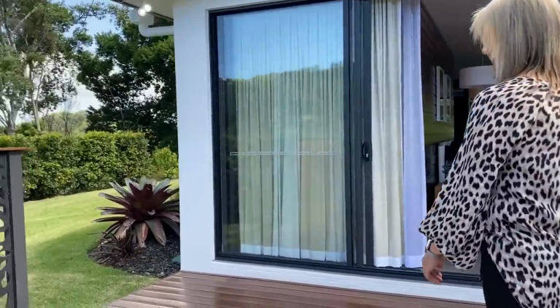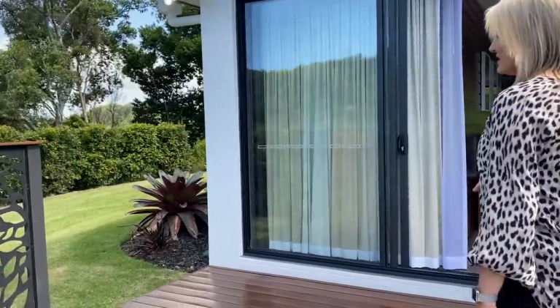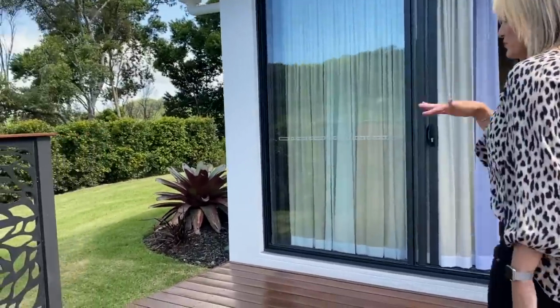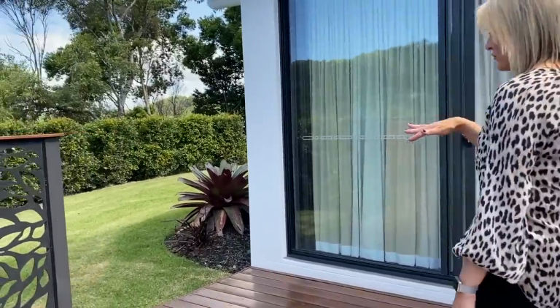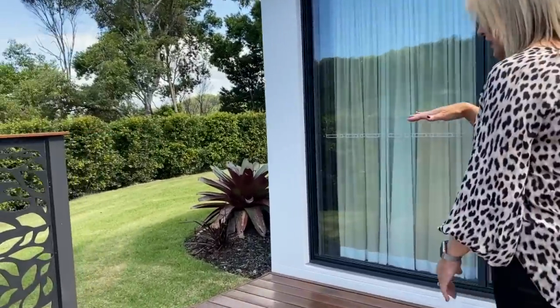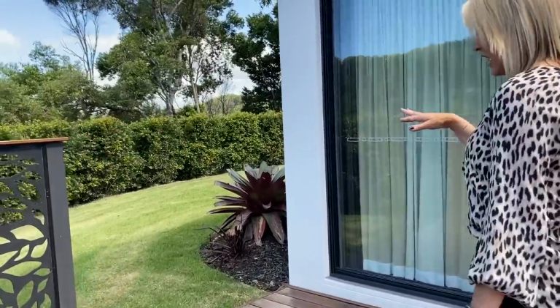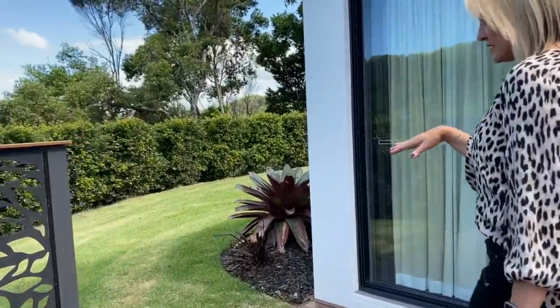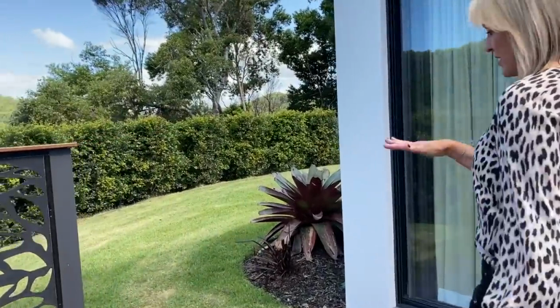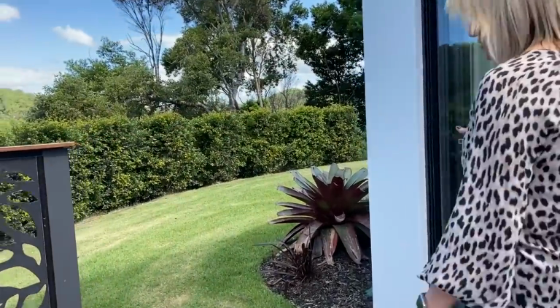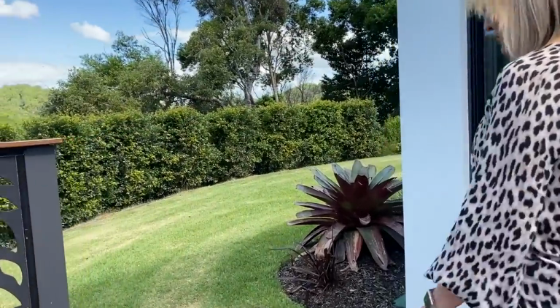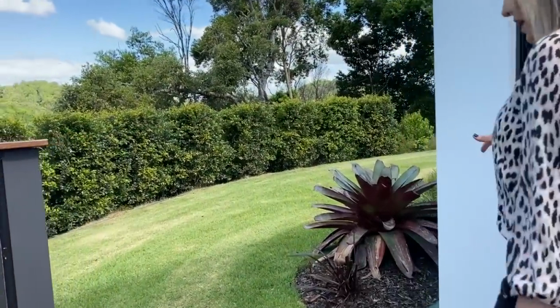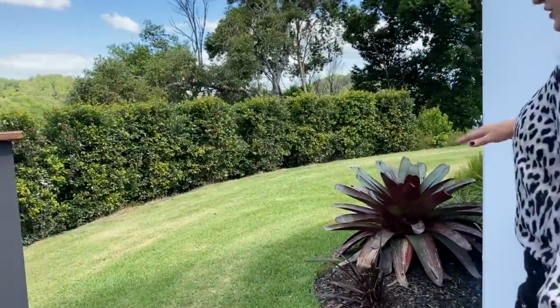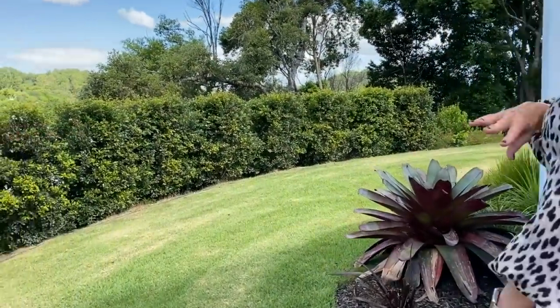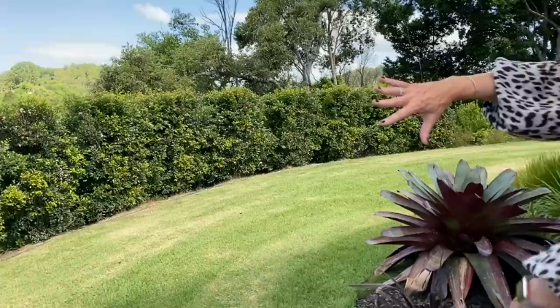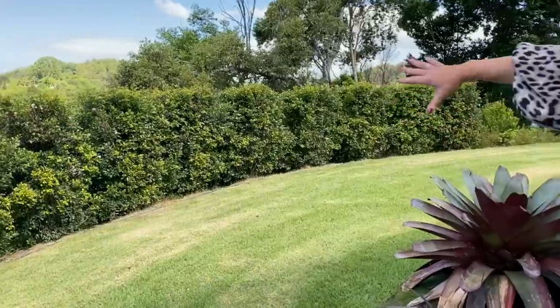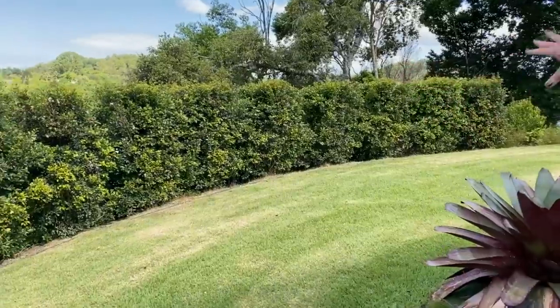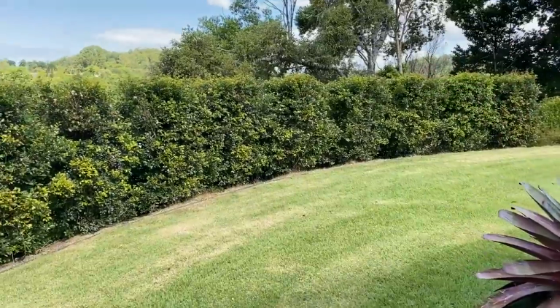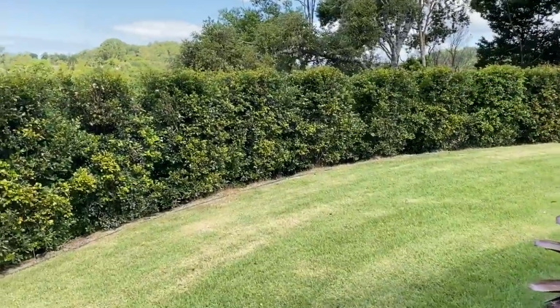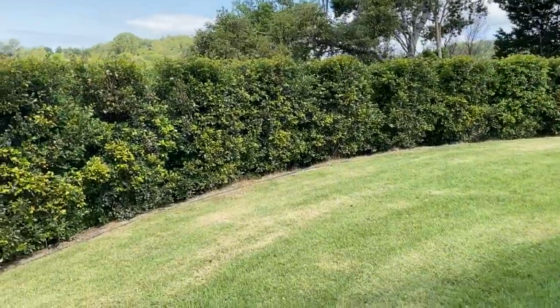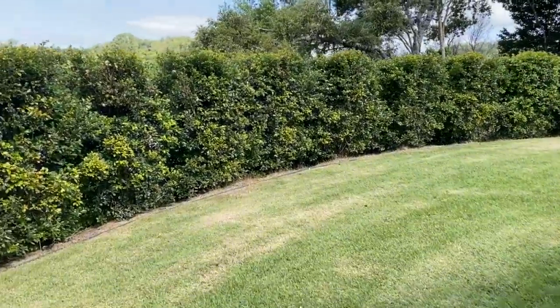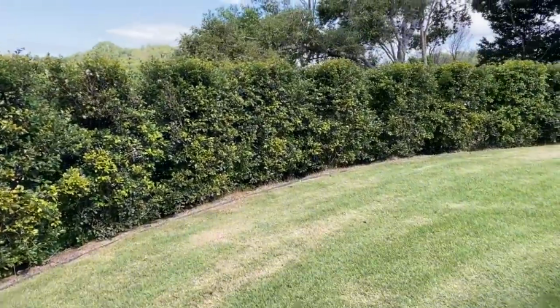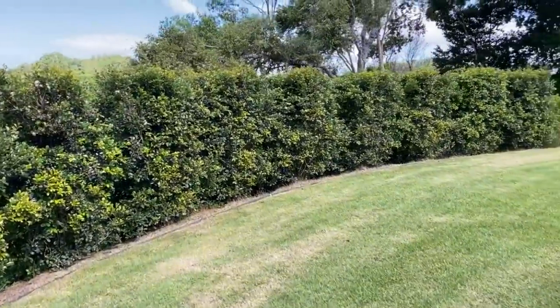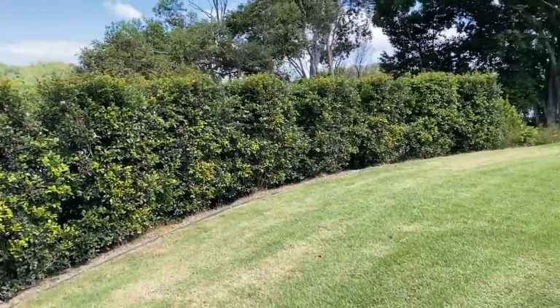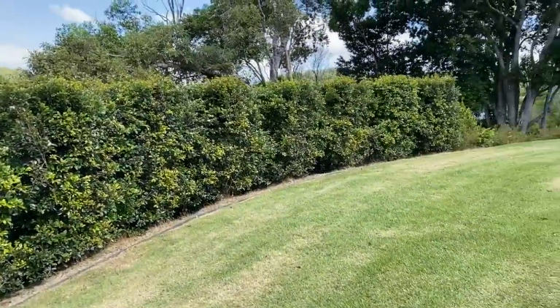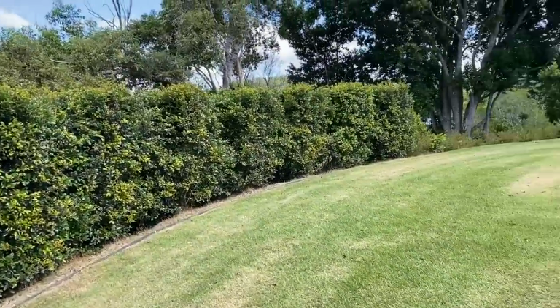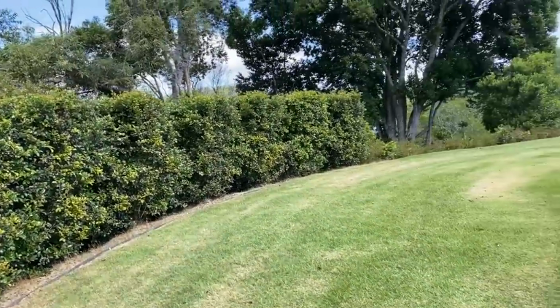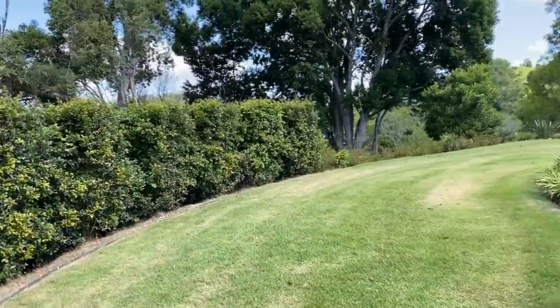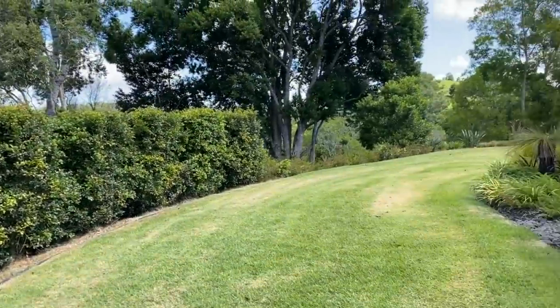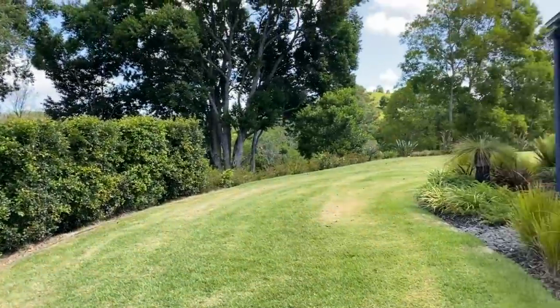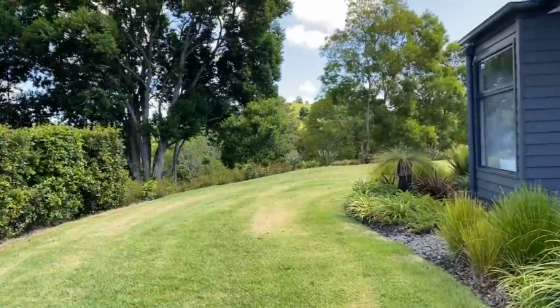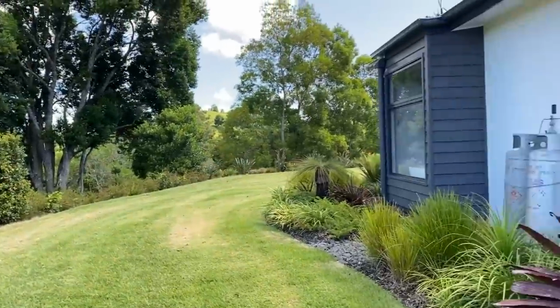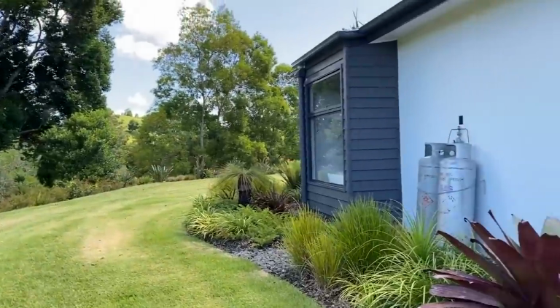There's also this beautiful grass area that we showed you from out the front — it loops right around to that front area too. It's like a cute little place for the kids to play.